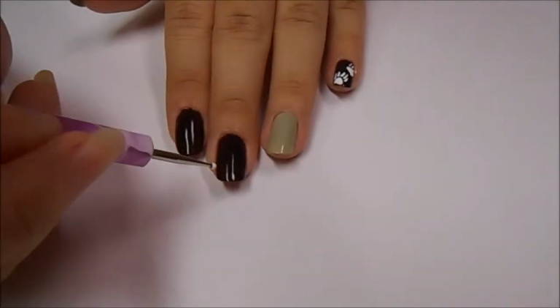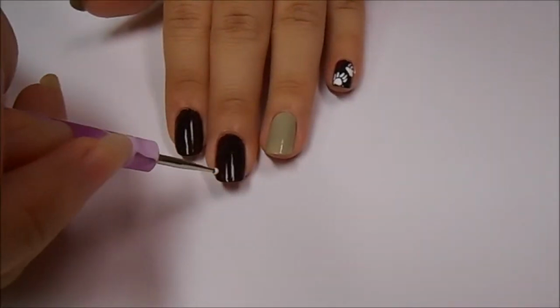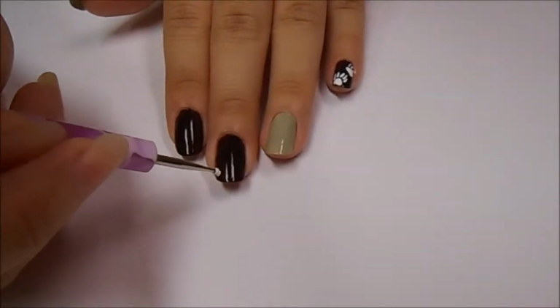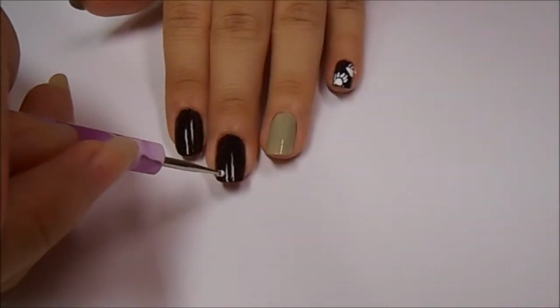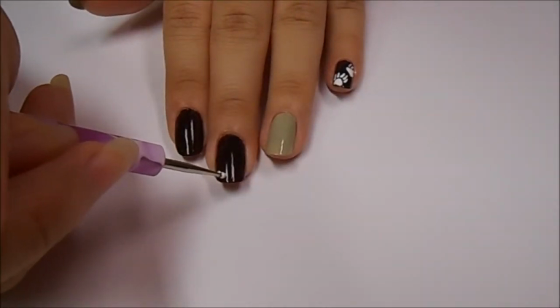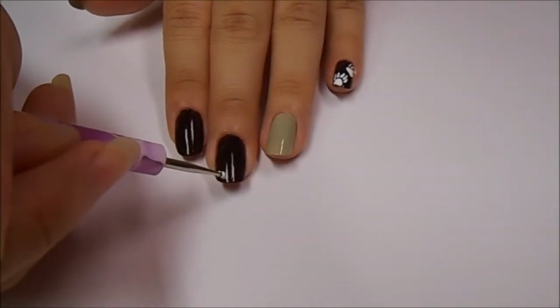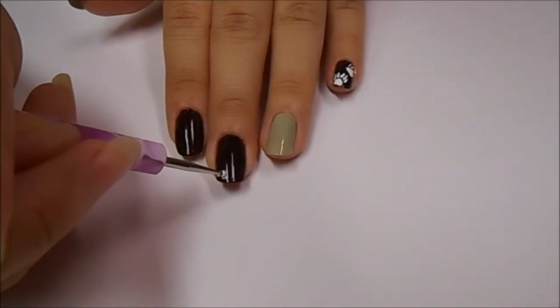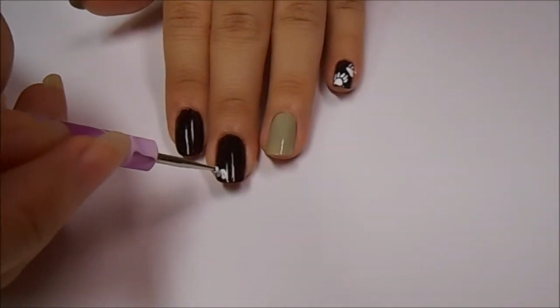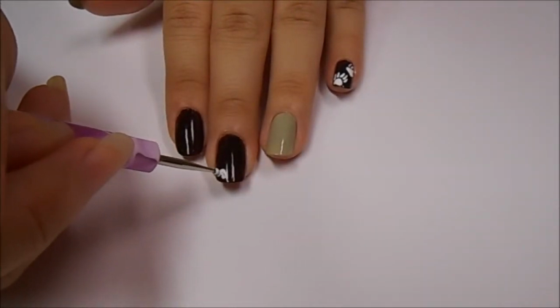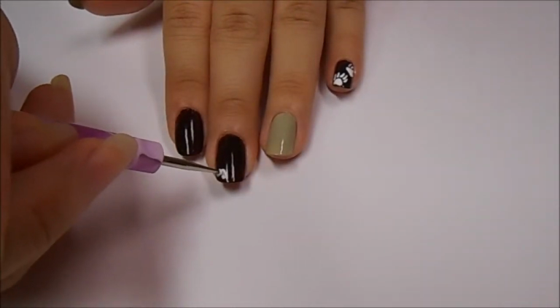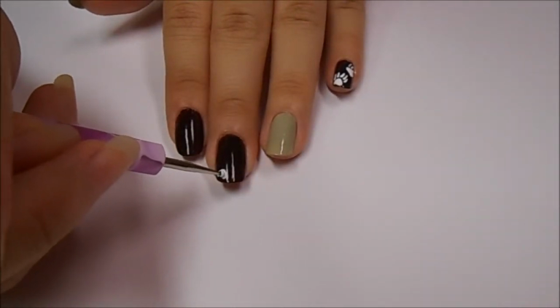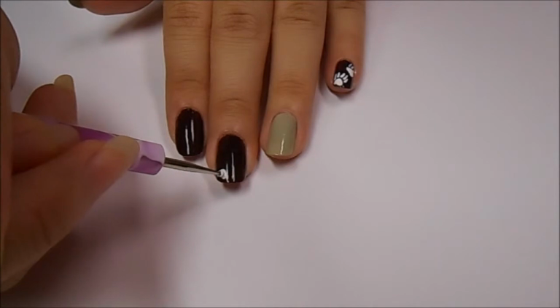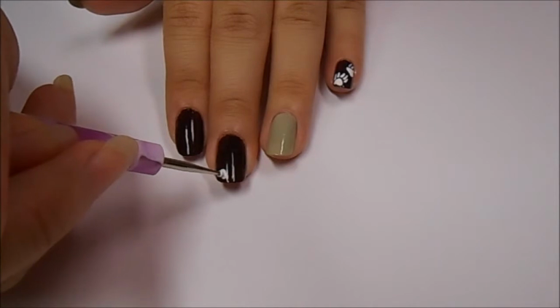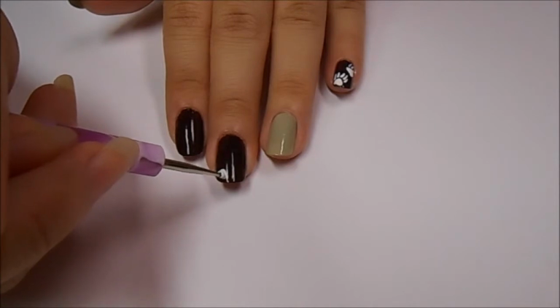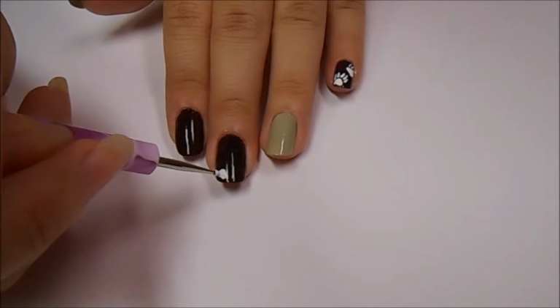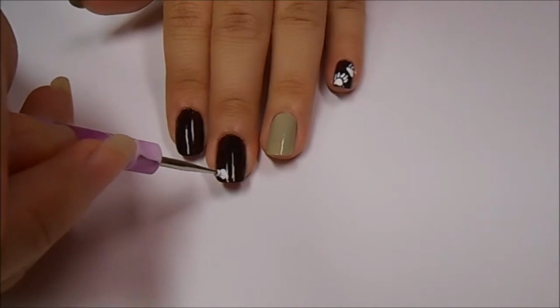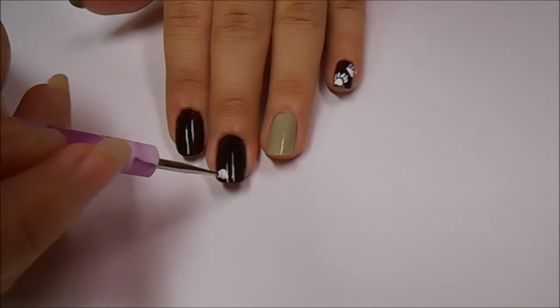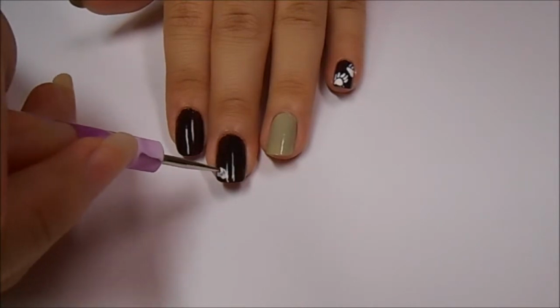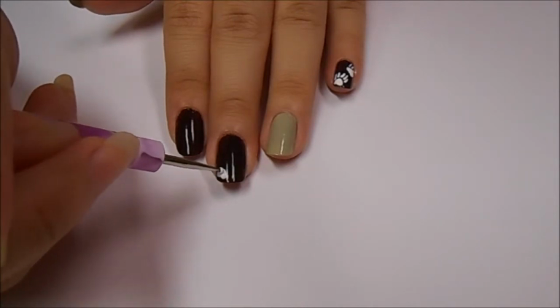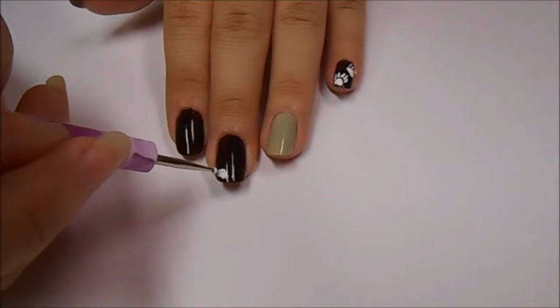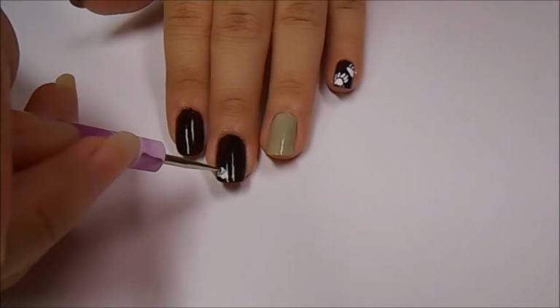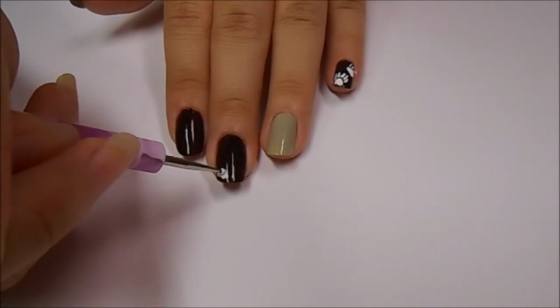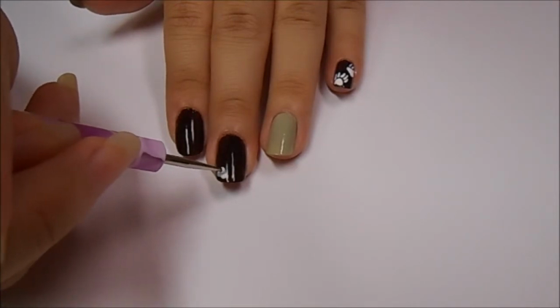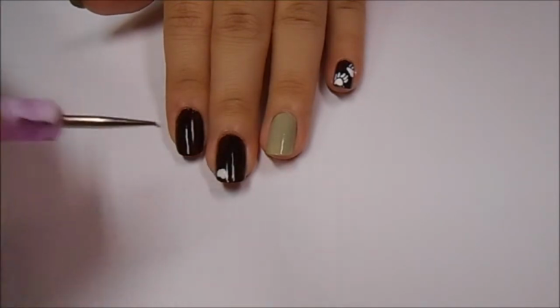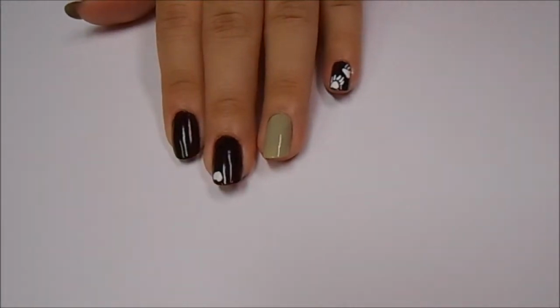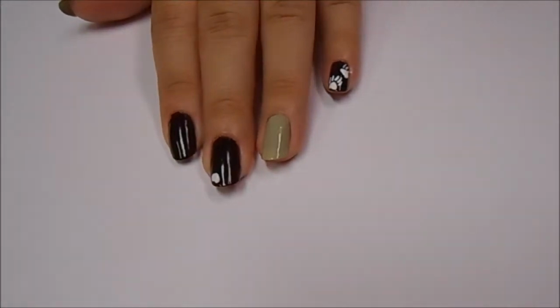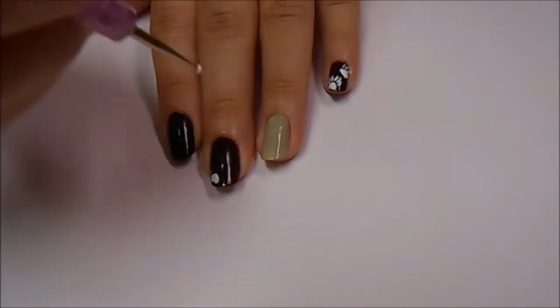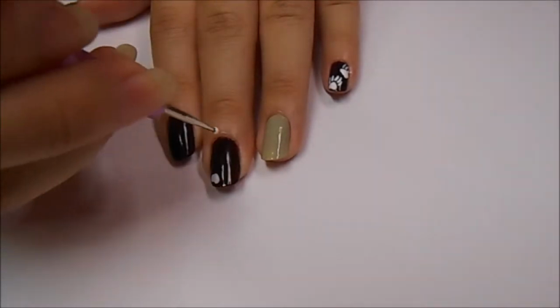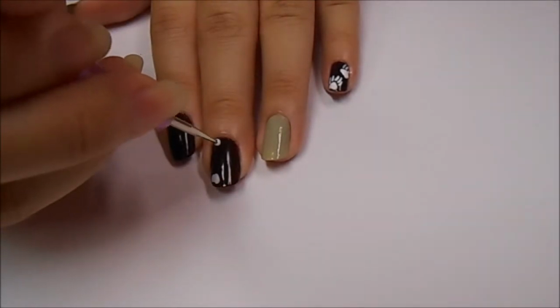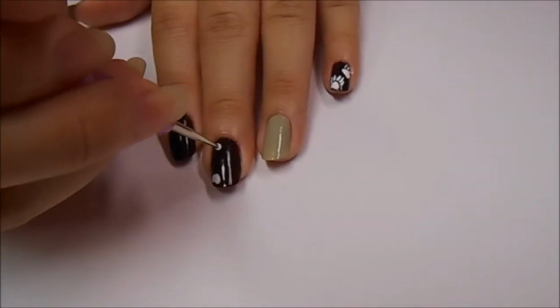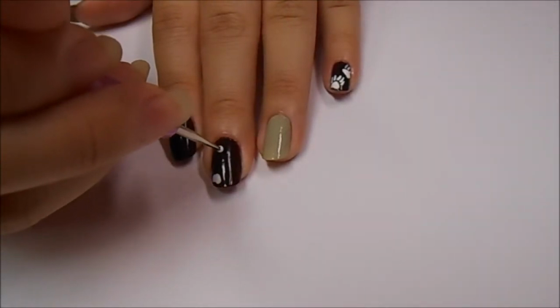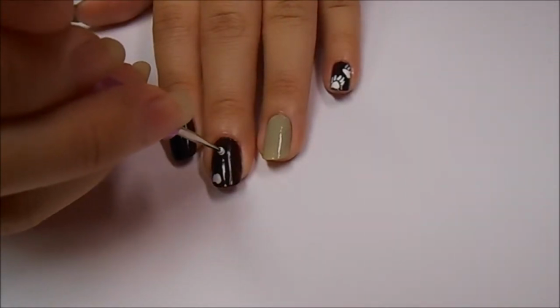I started out by applying a dark brown polish to all of these nails and I've let them completely dry. I'm starting off by making two chubby little hearts on my nails using white acrylic paint and a medium sized dotting tool.